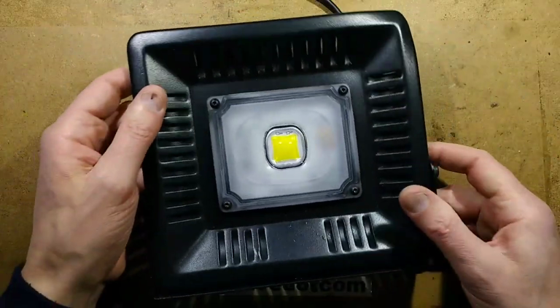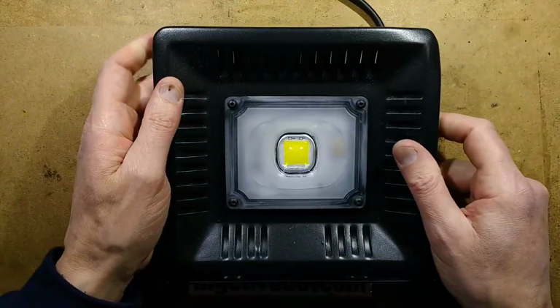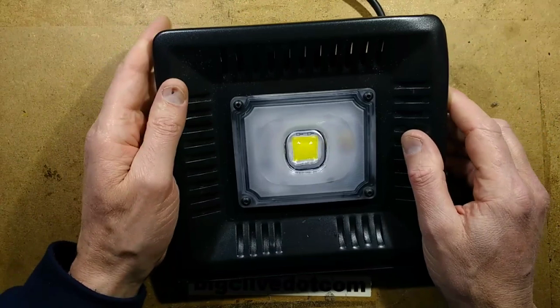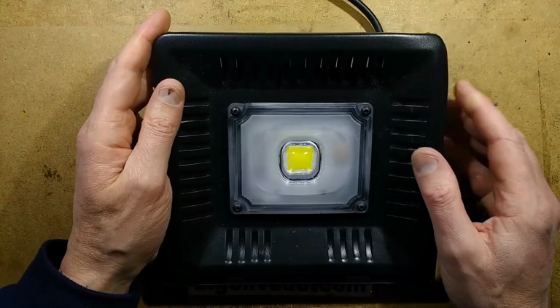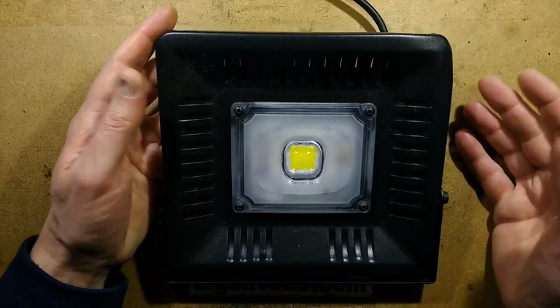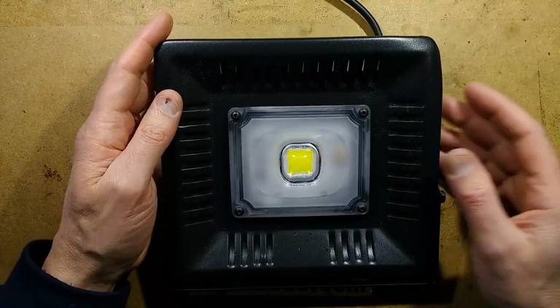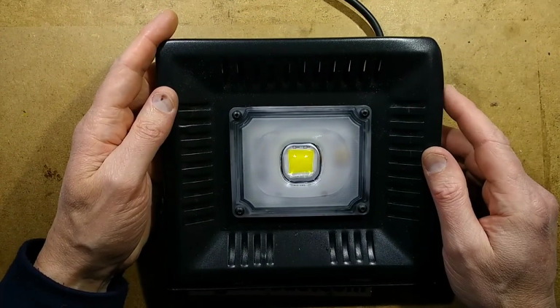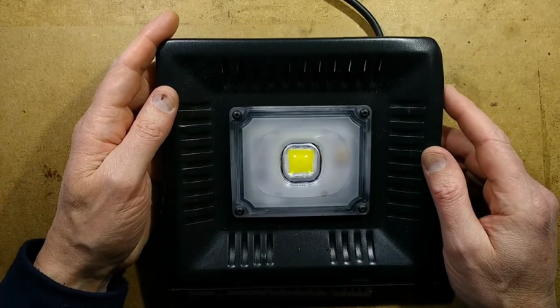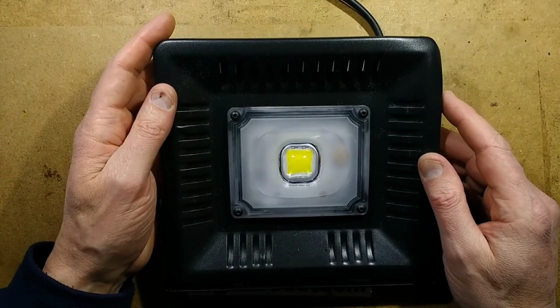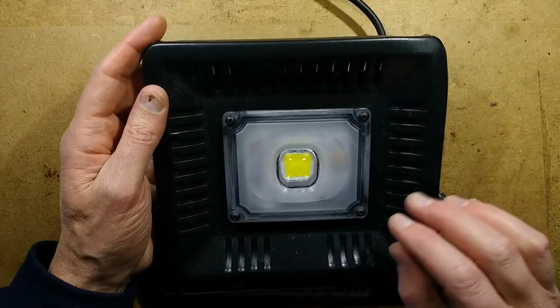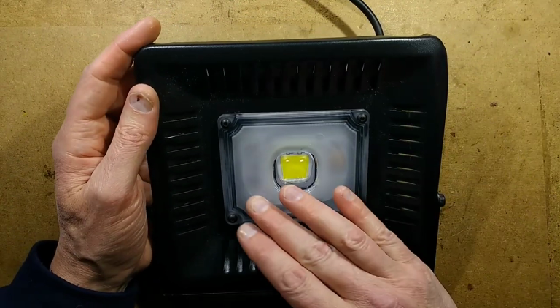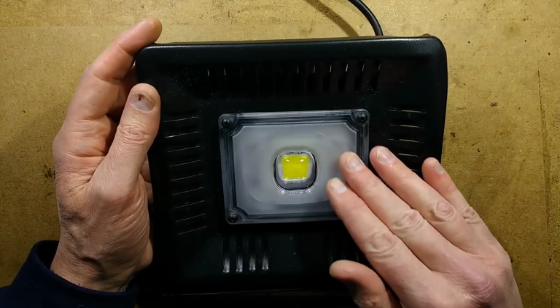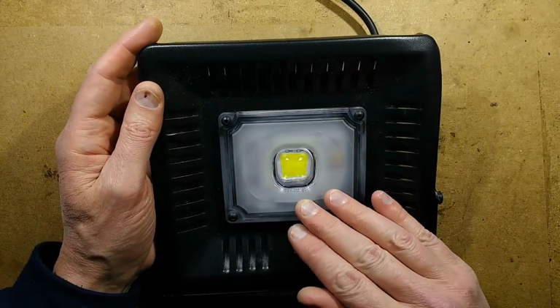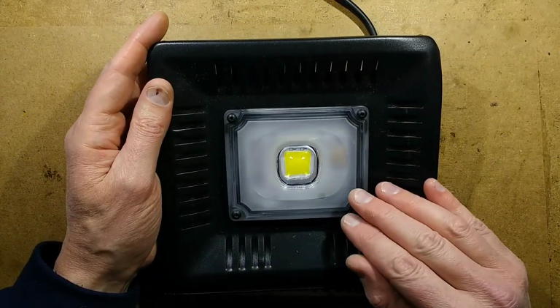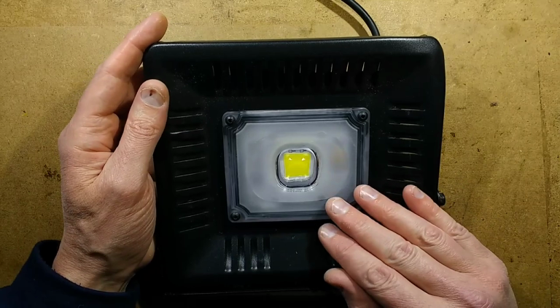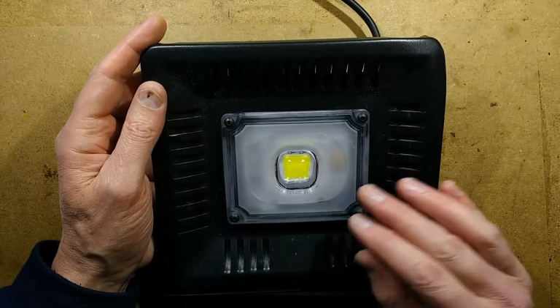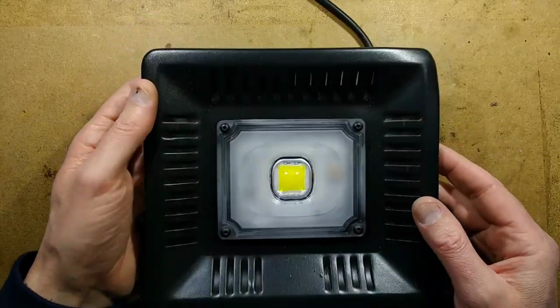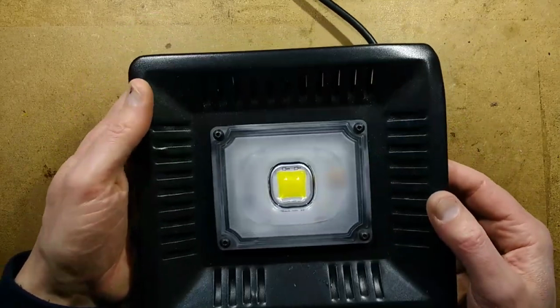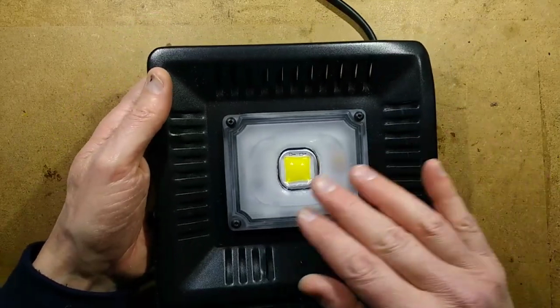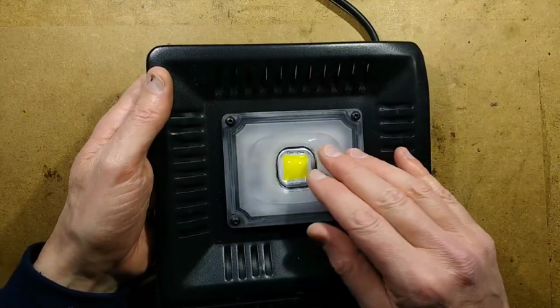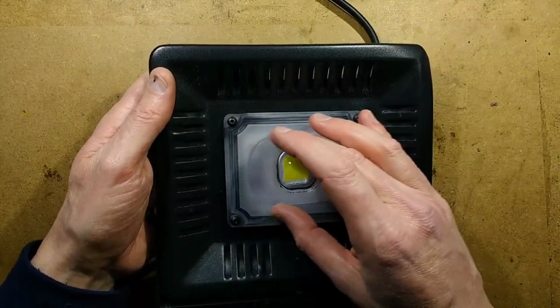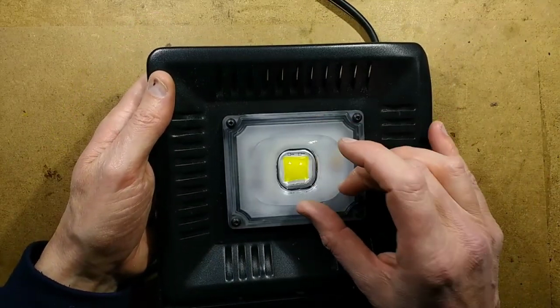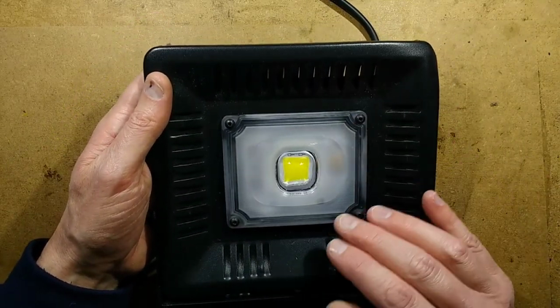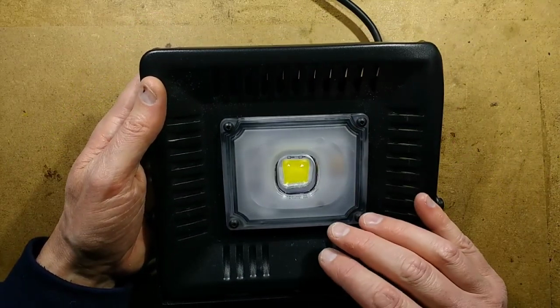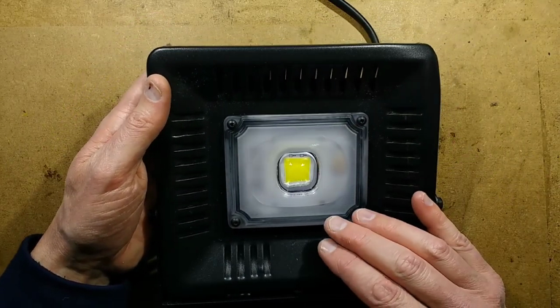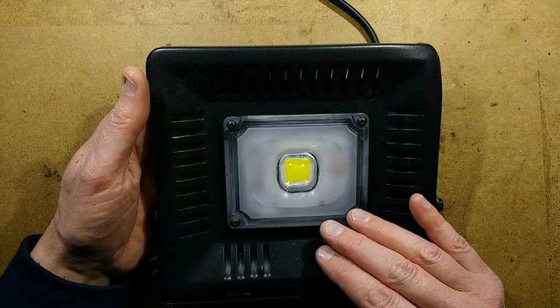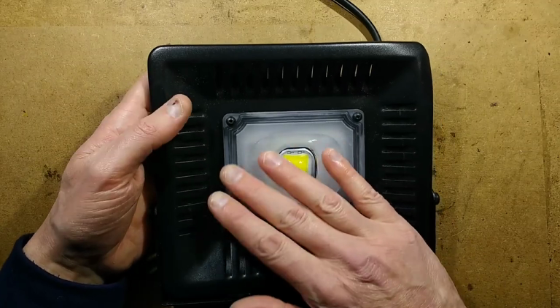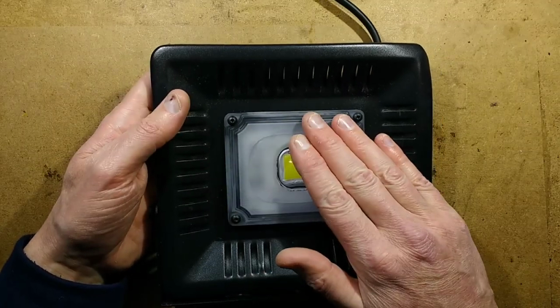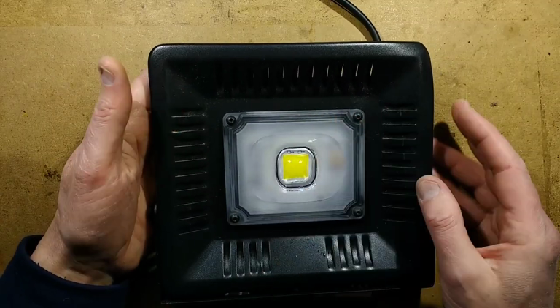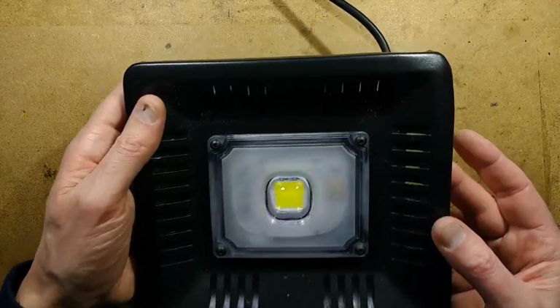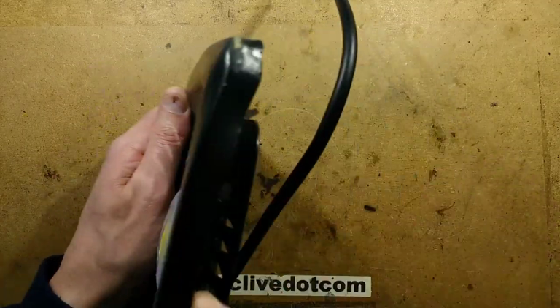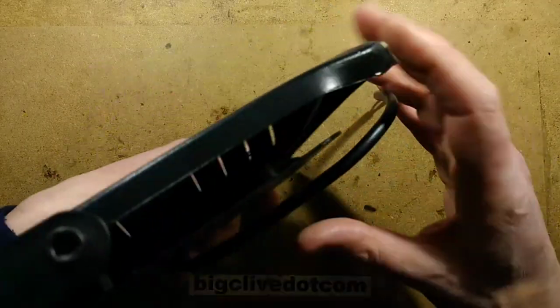The front of it — well, there is no reflector. It really looks like a COB chip, and presumably there's a driver on board. And then it's basically a lens over the top of that.